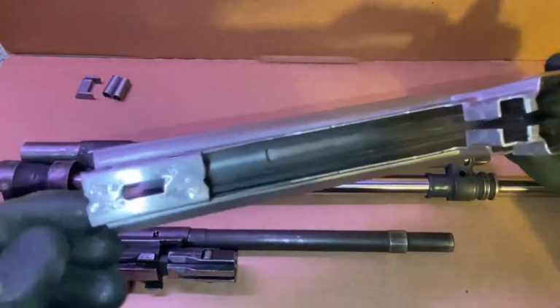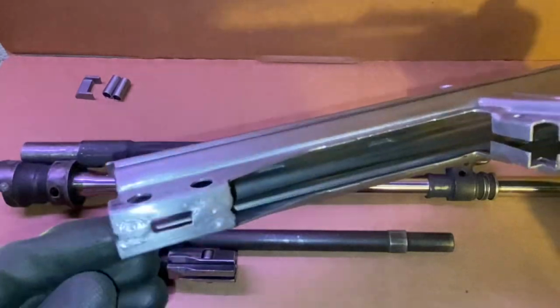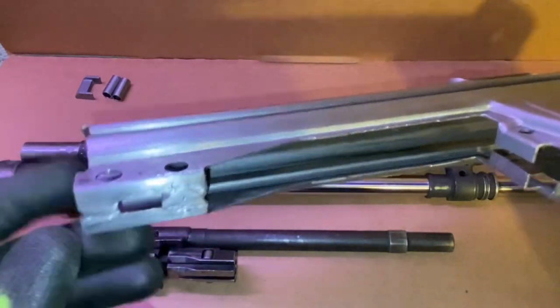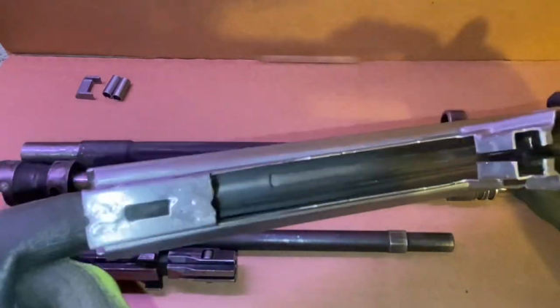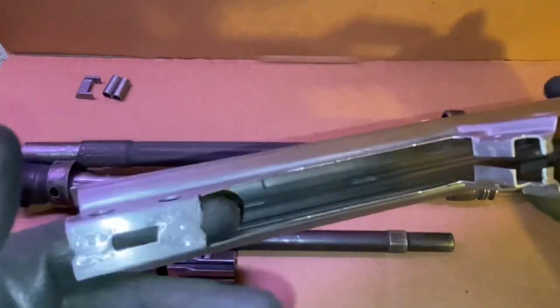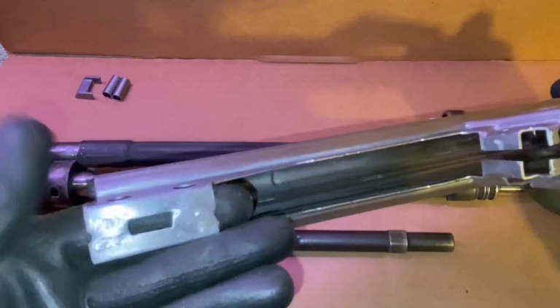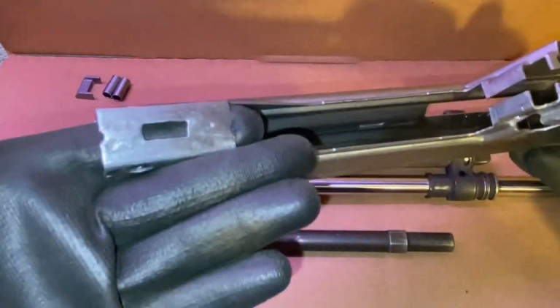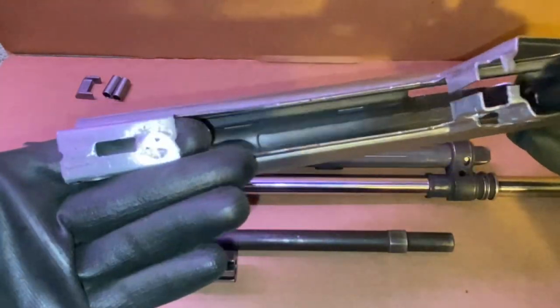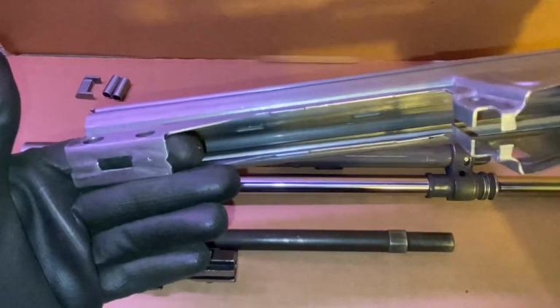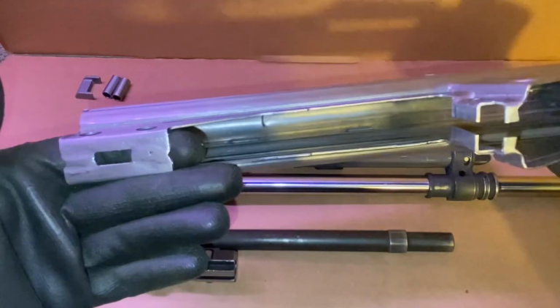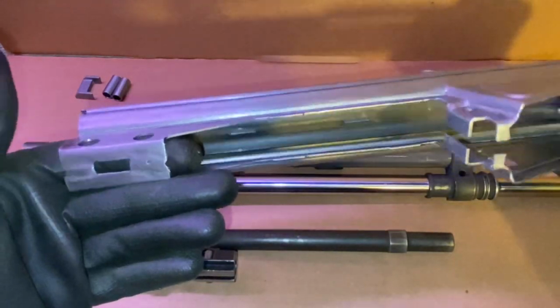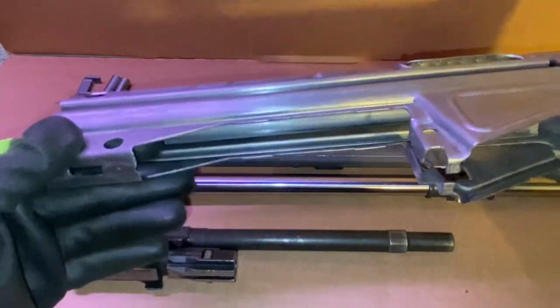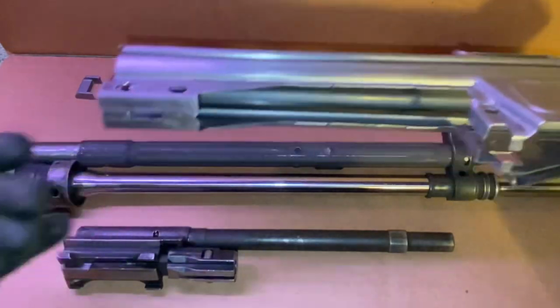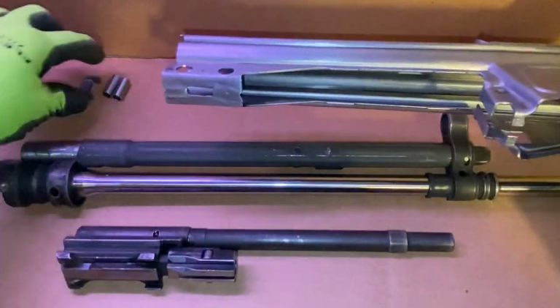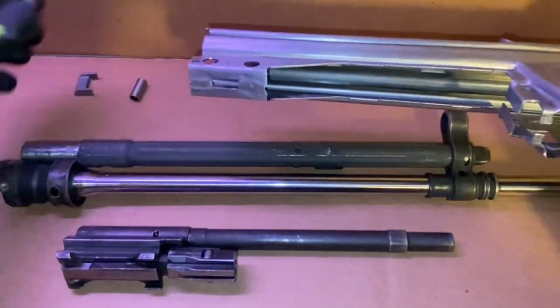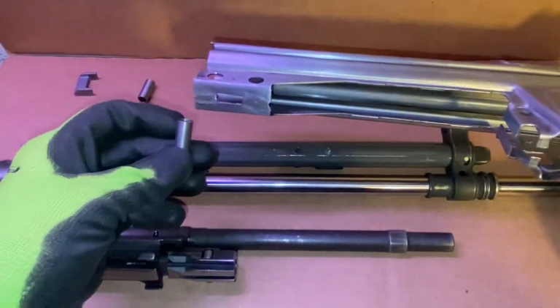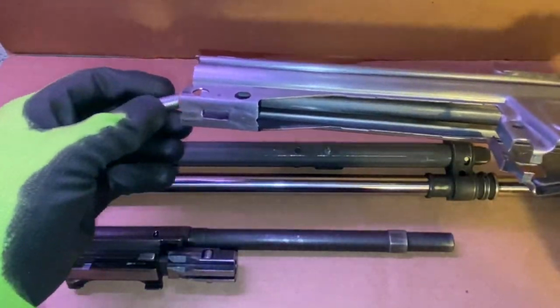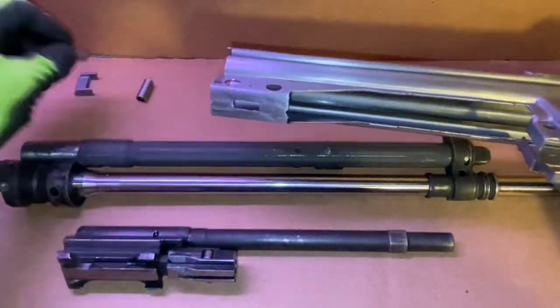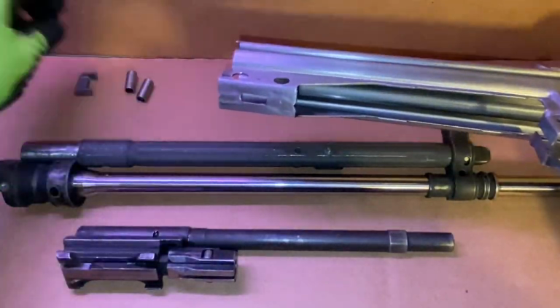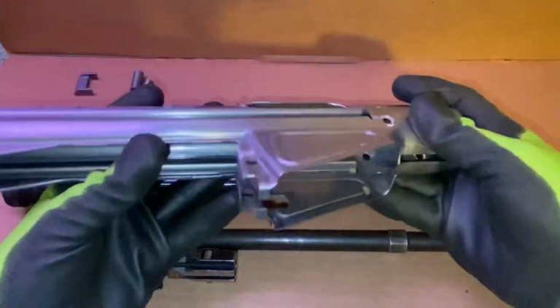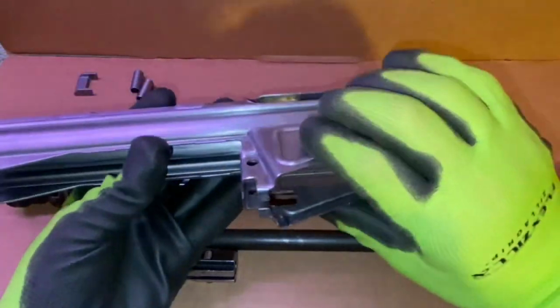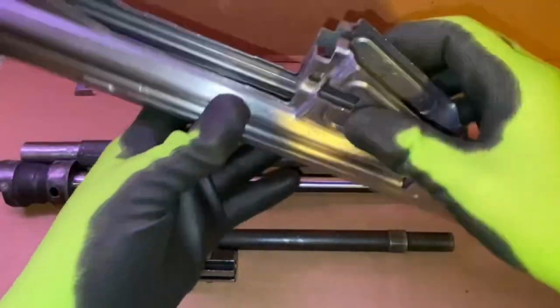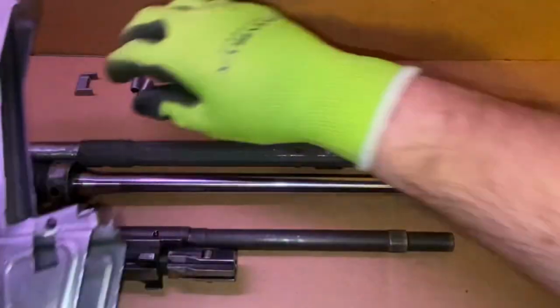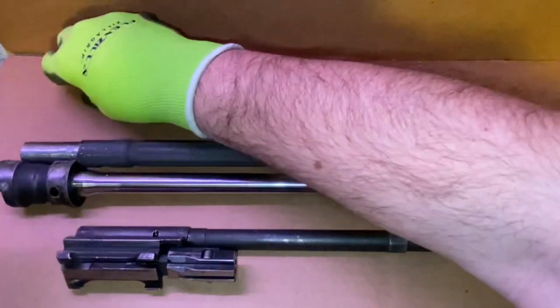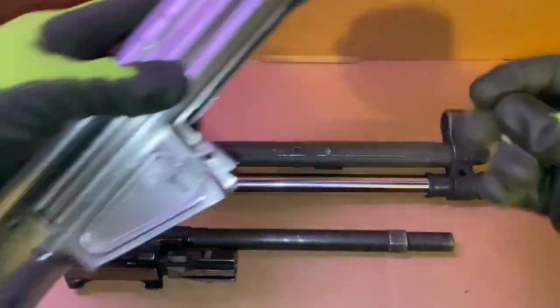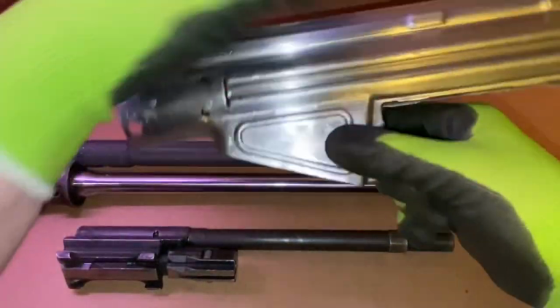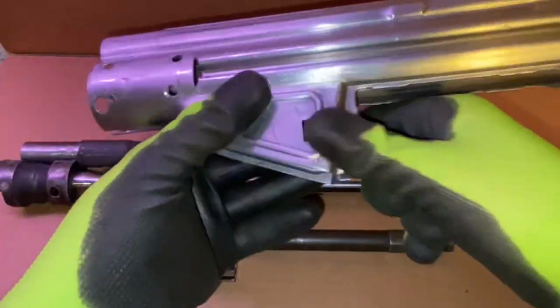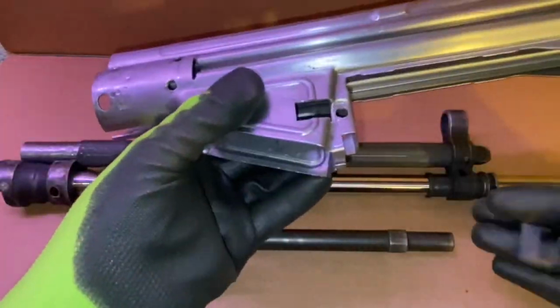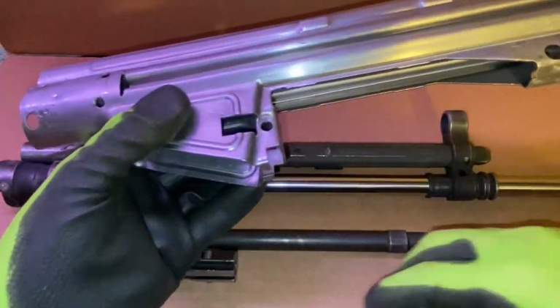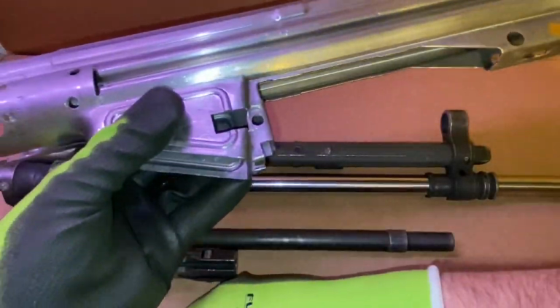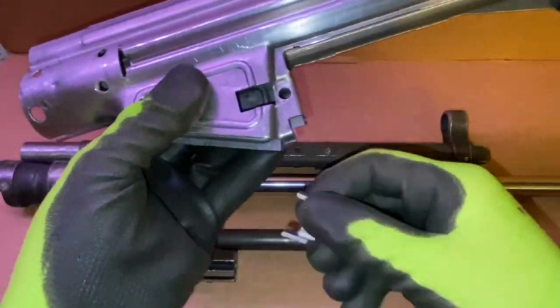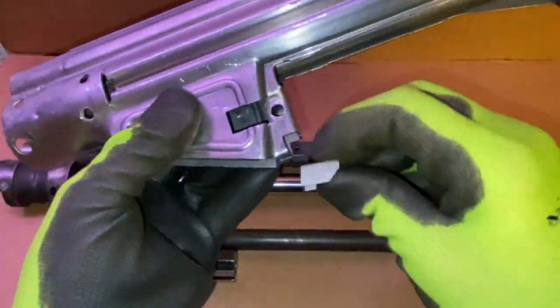Nothing's drilled within the barrel and trunnion or the front sight tower yet, but look at this weld job on there. That thing's not going to win any awards, but I do have the thing welded. I need to get these weldments welded in, and I need to get this shelf welded on for the trigger pack.